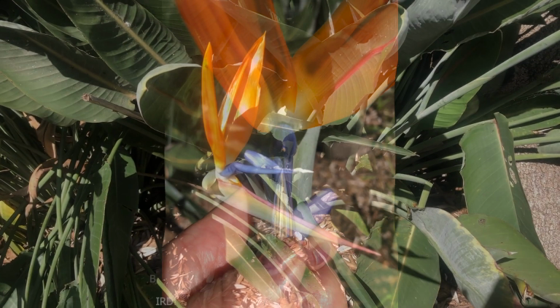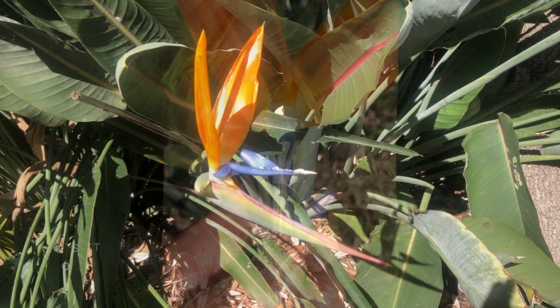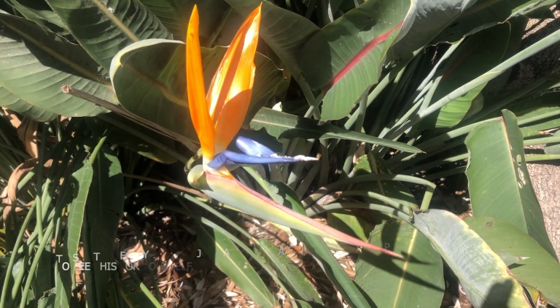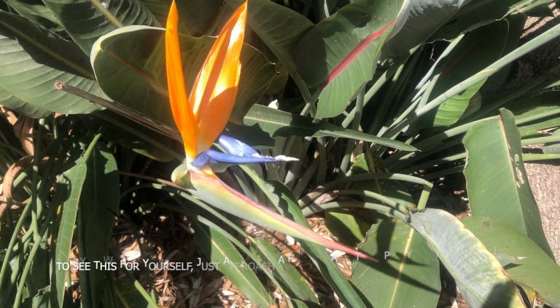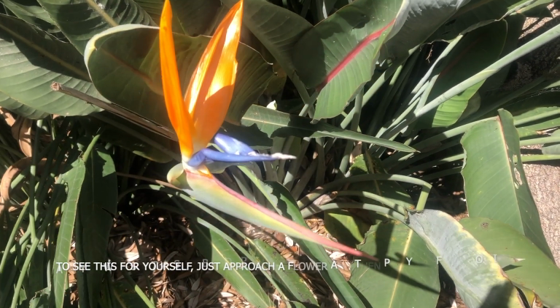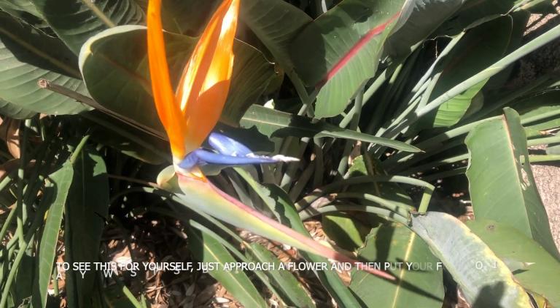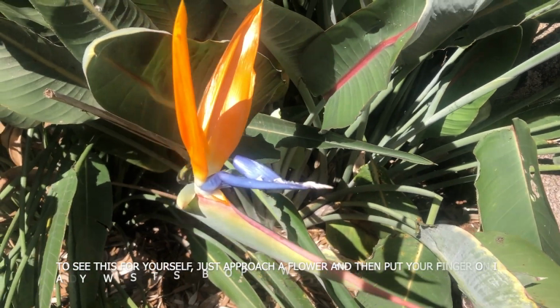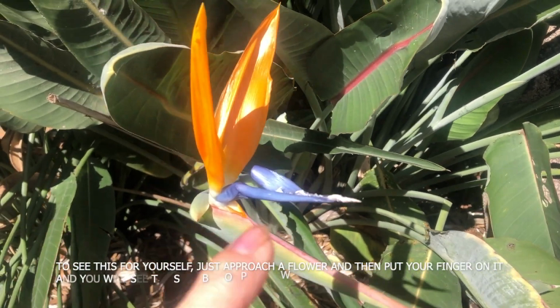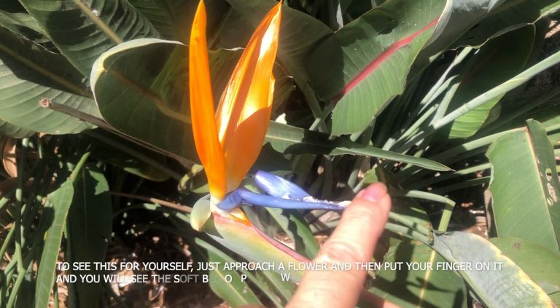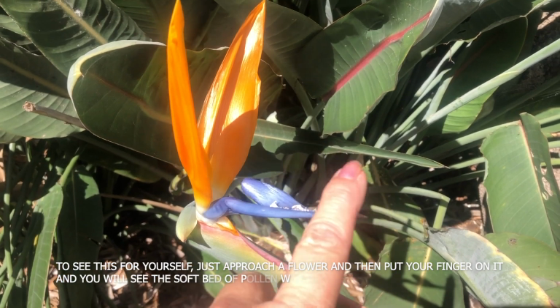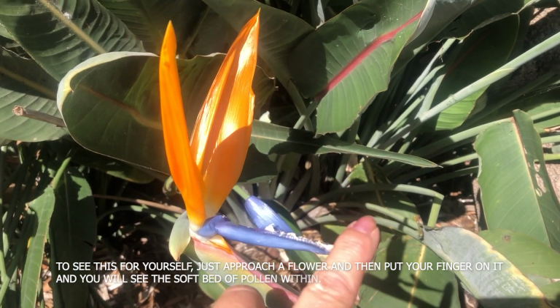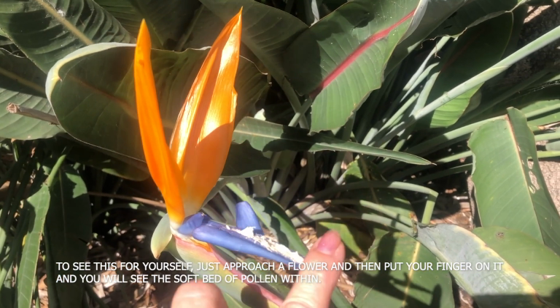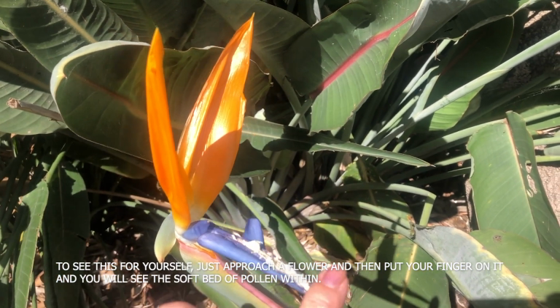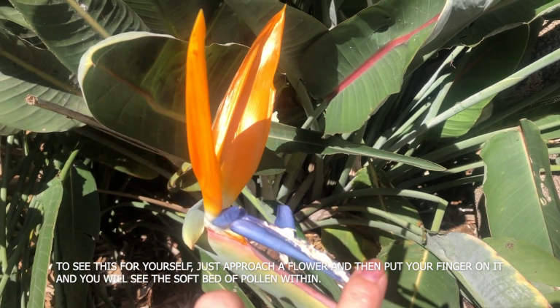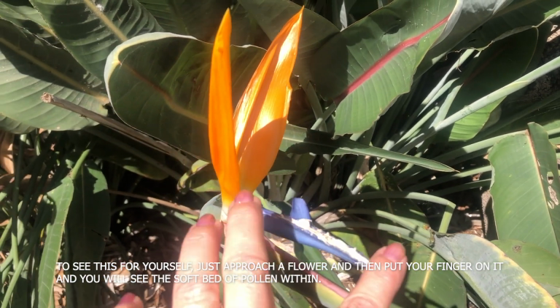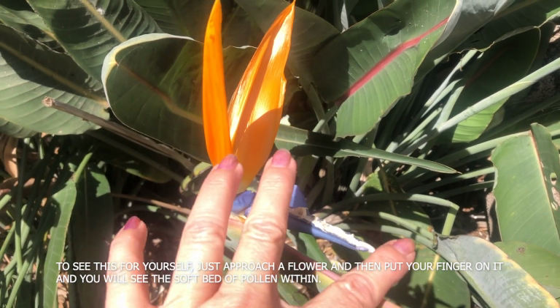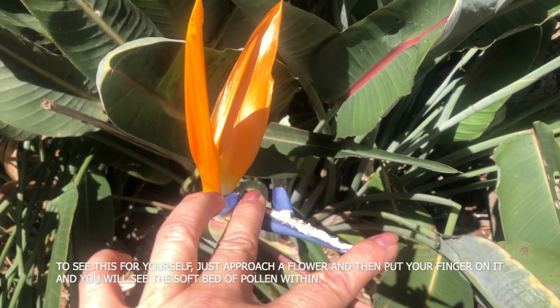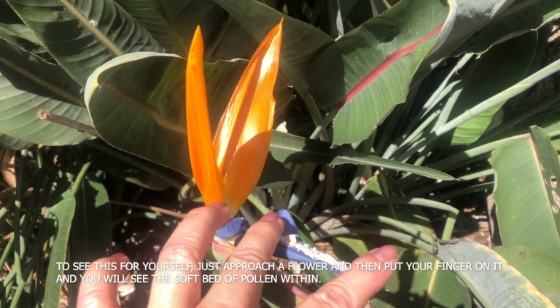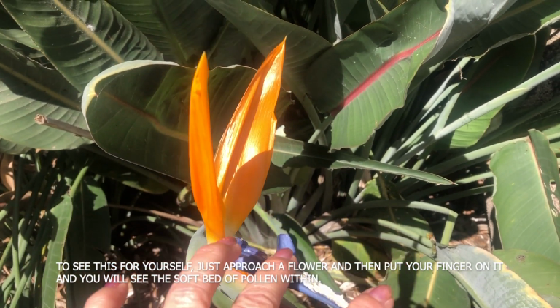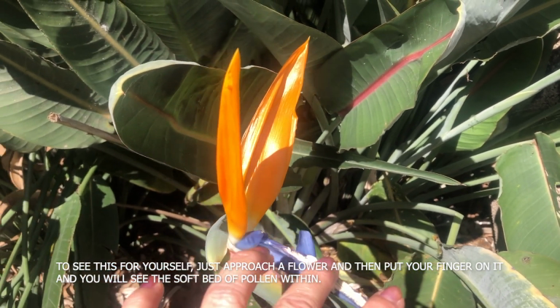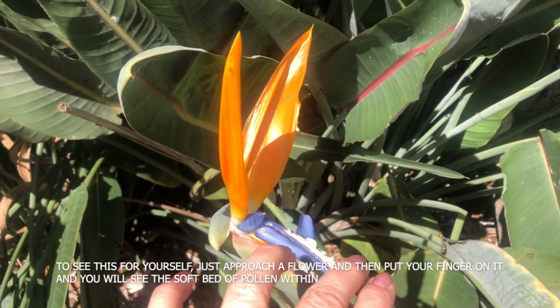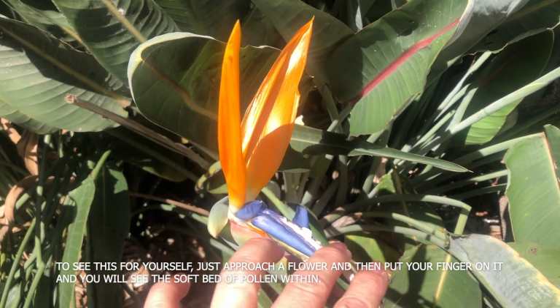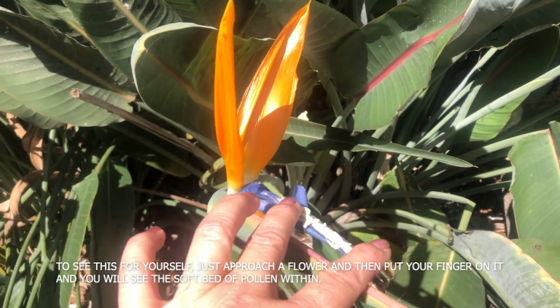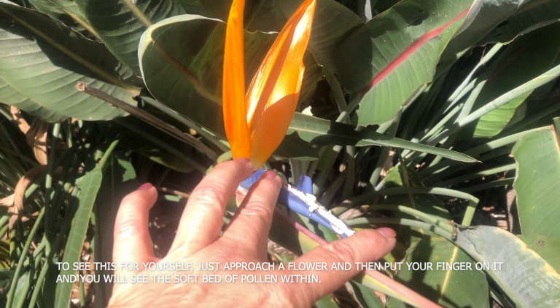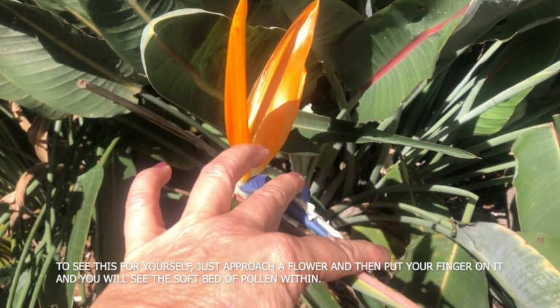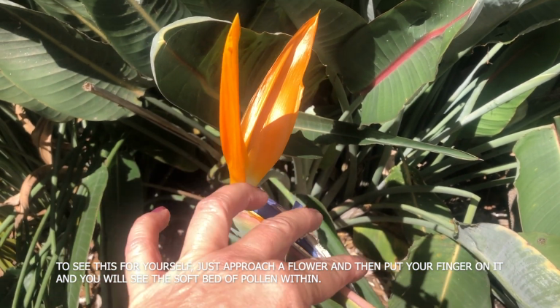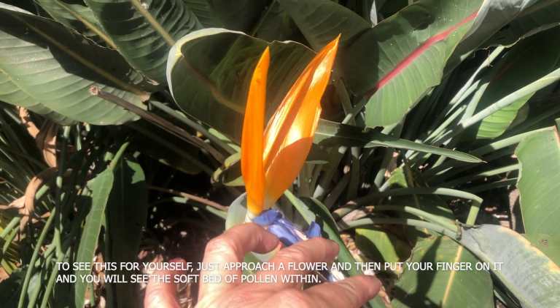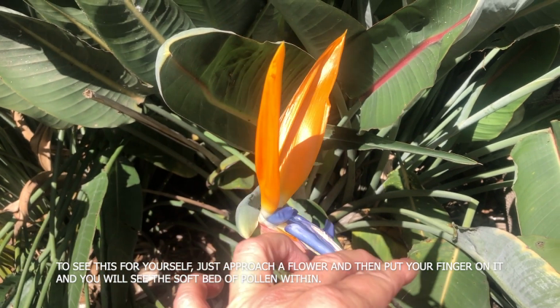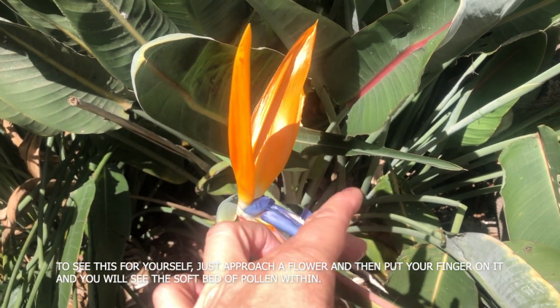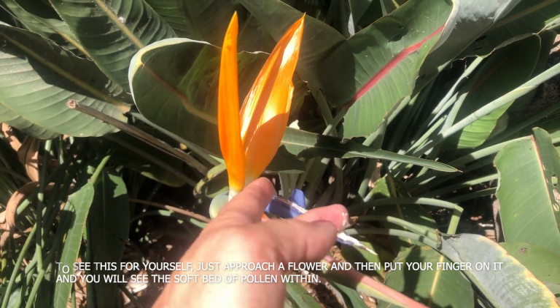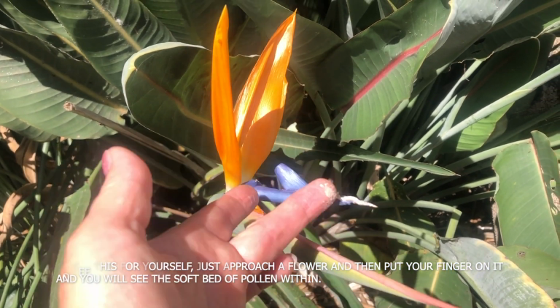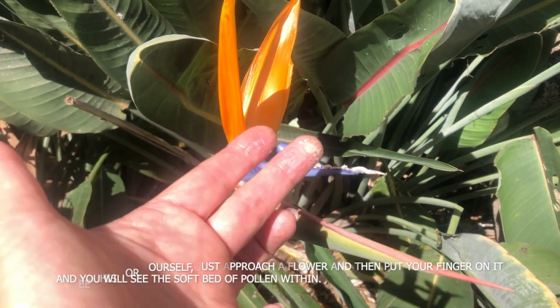To see this for yourself, just approach a flower, put your finger on it, and you will see the soft bed of pollen within.